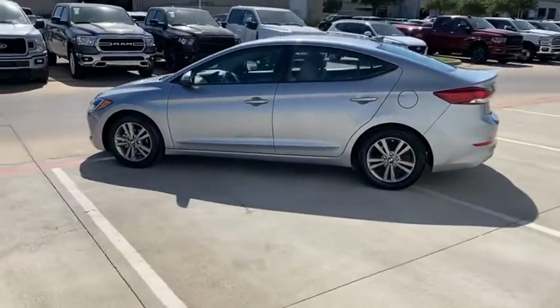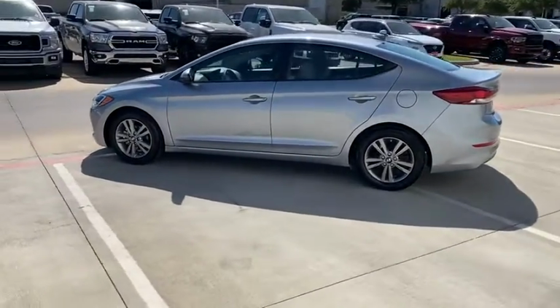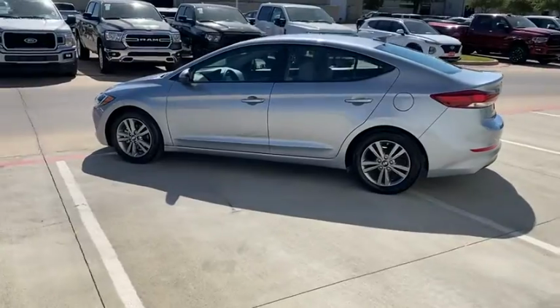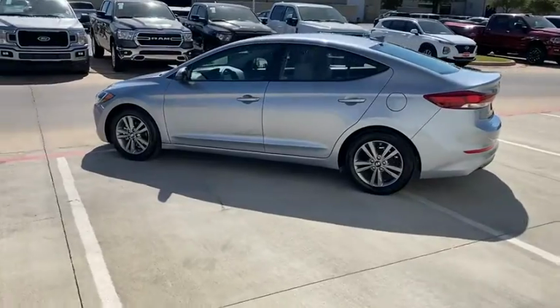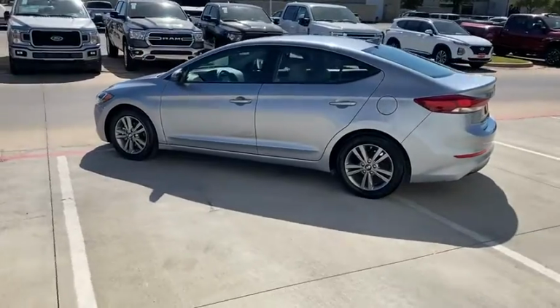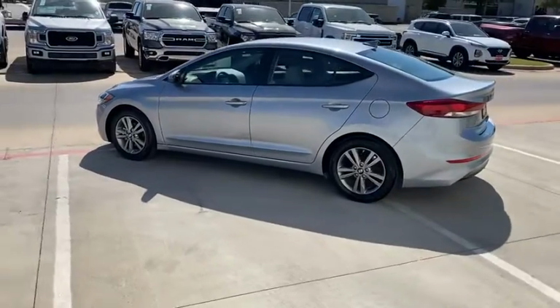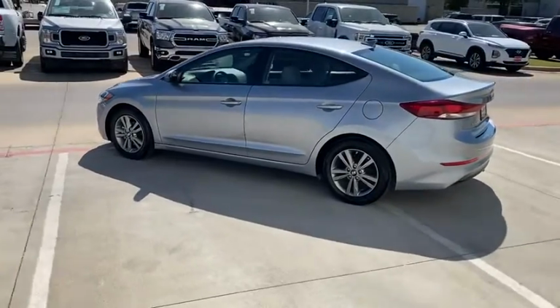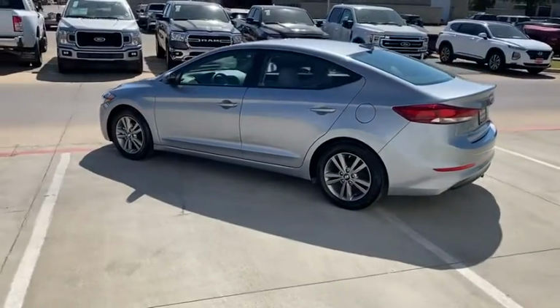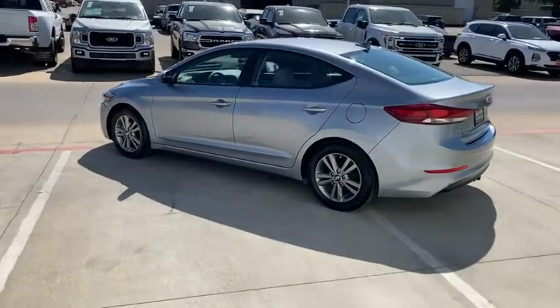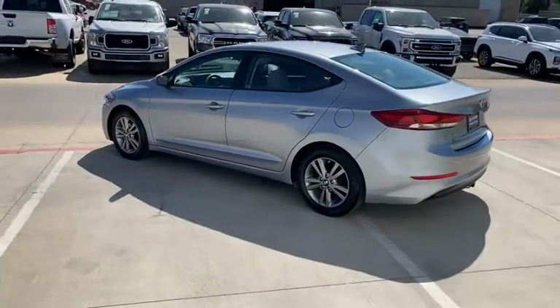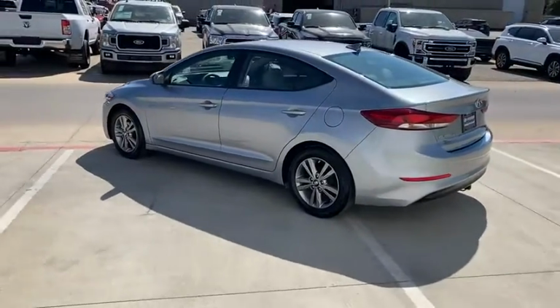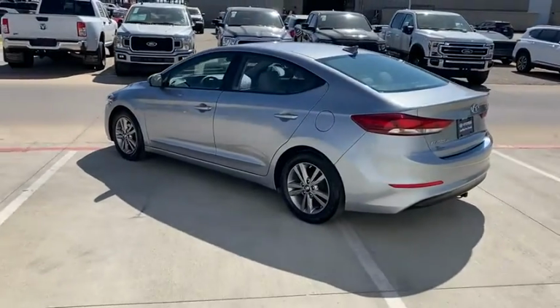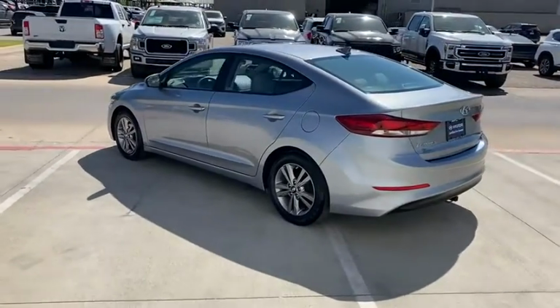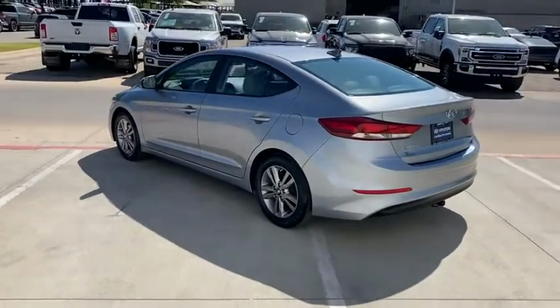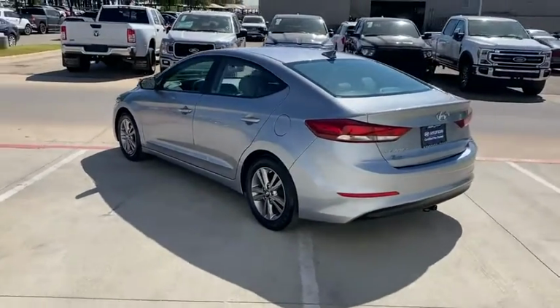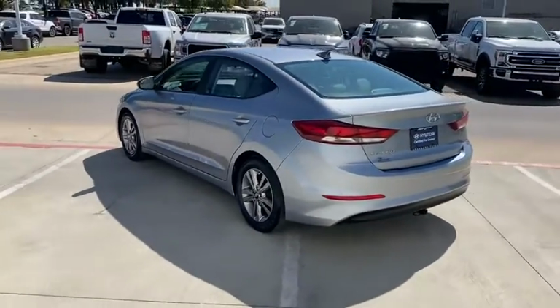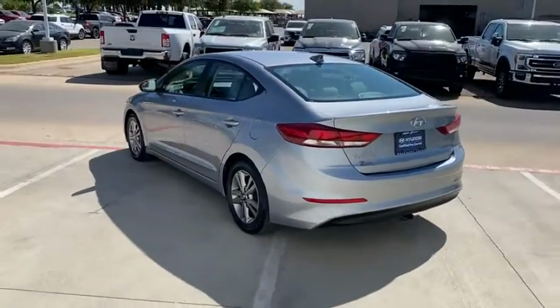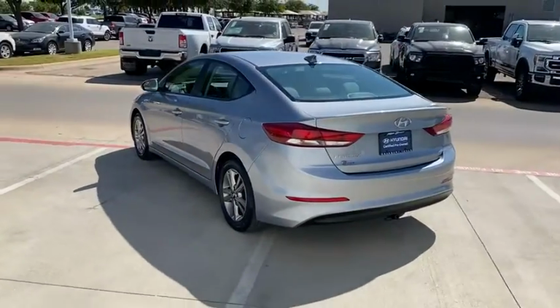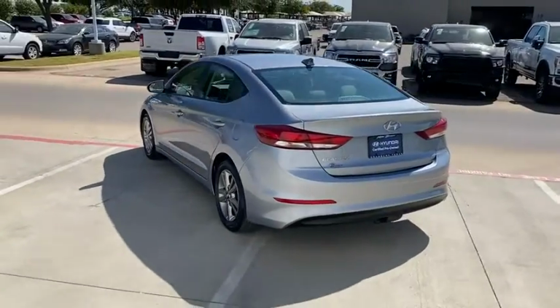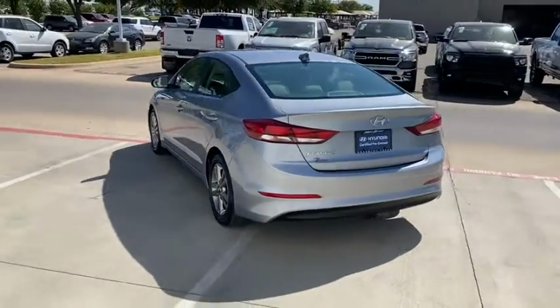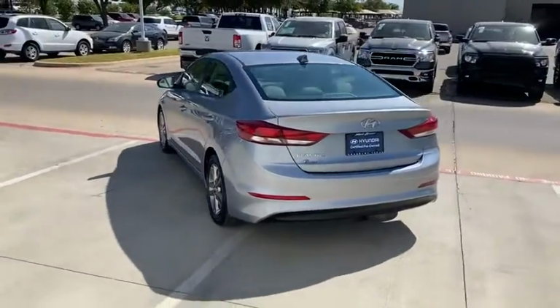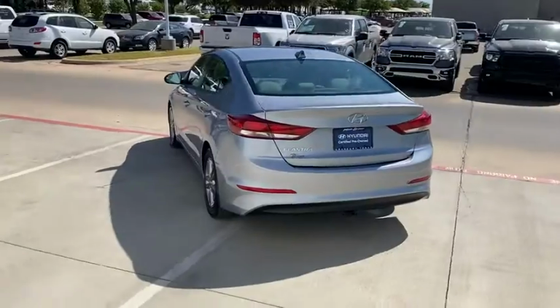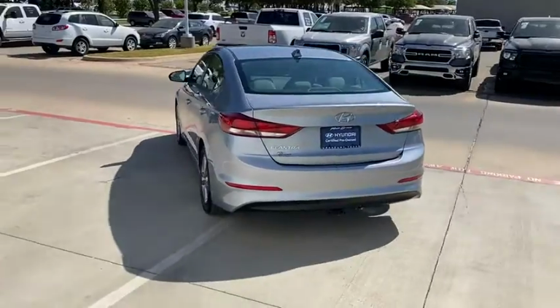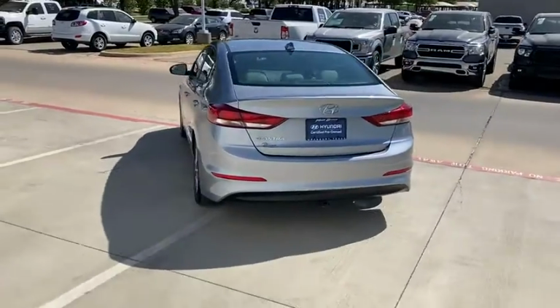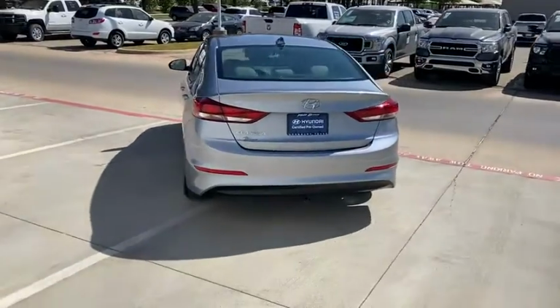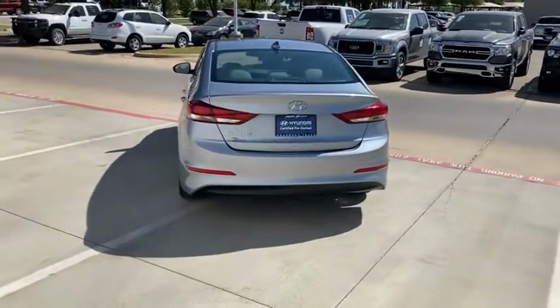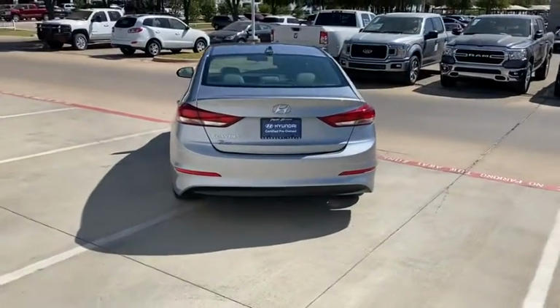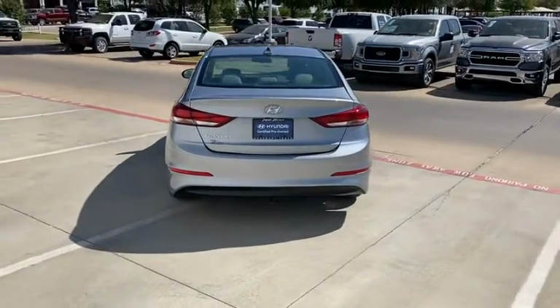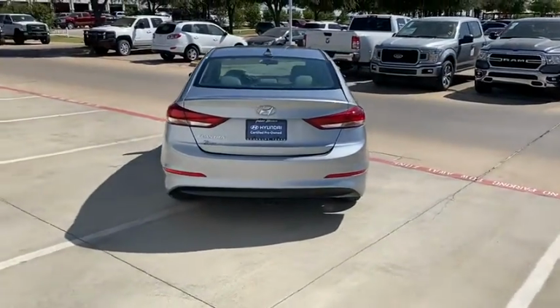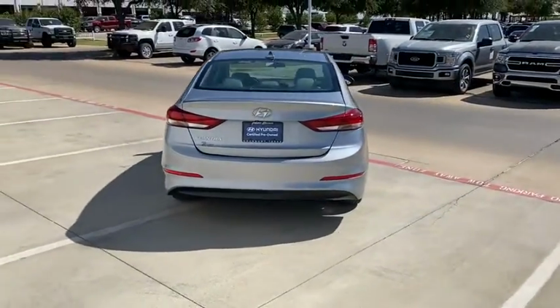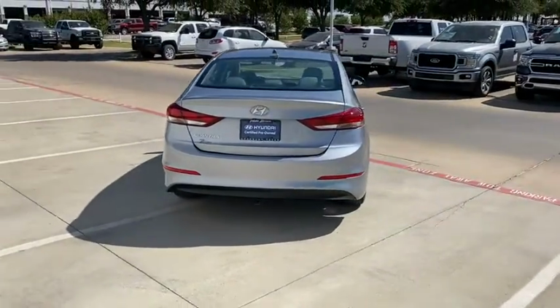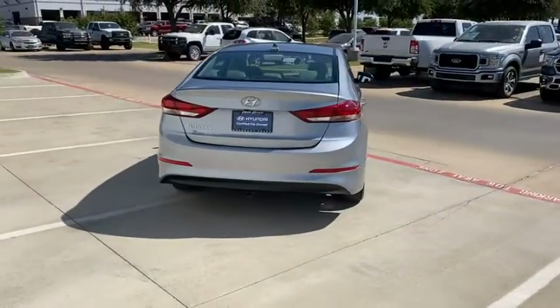This vehicle has less than 15,000 miles. Here are some of this vehicle's great options: carpeted floor mats. Come see the car for yourself.